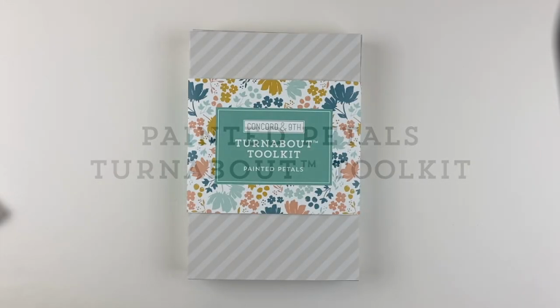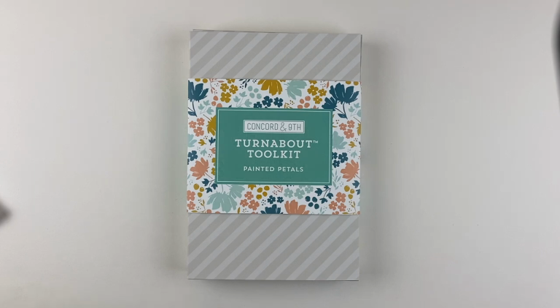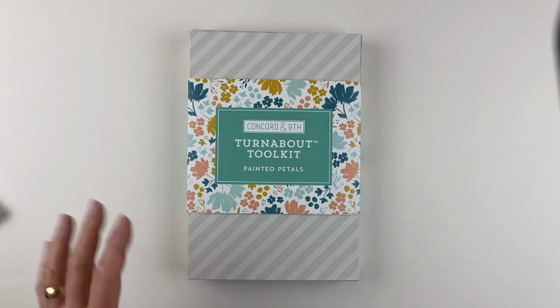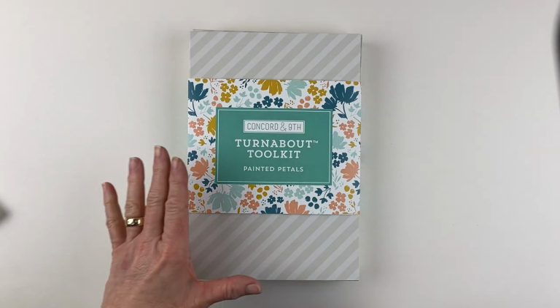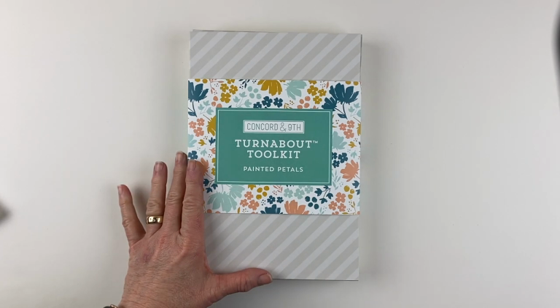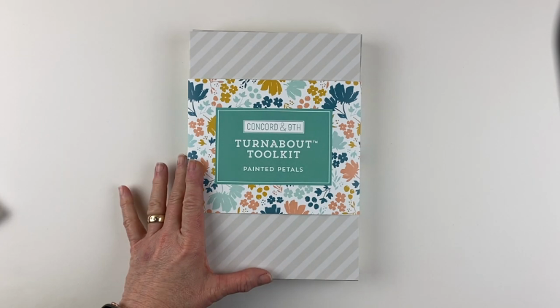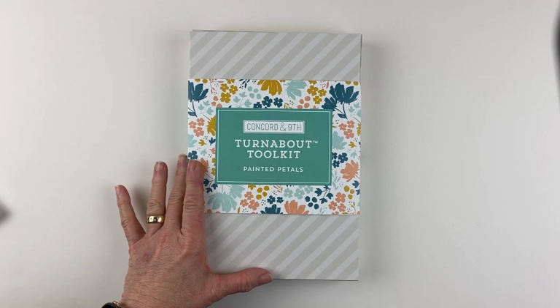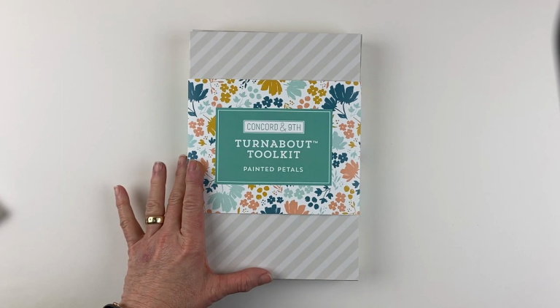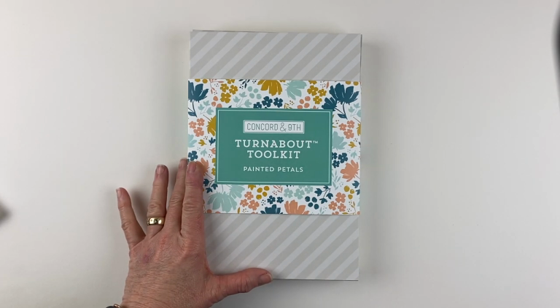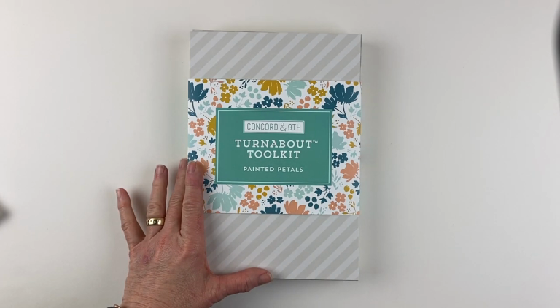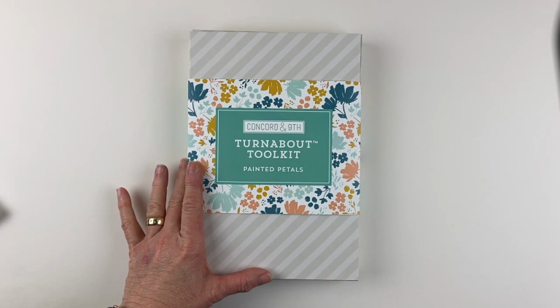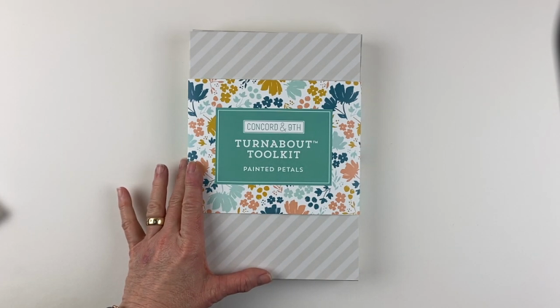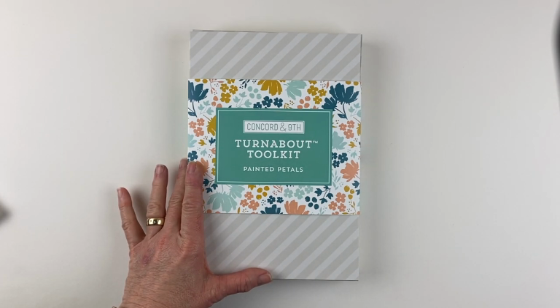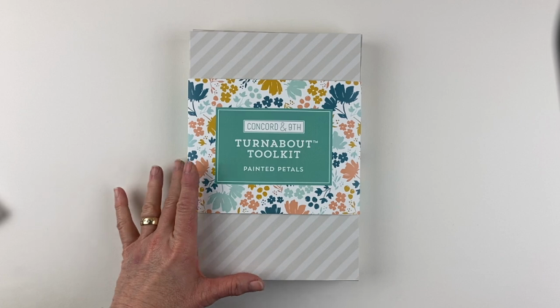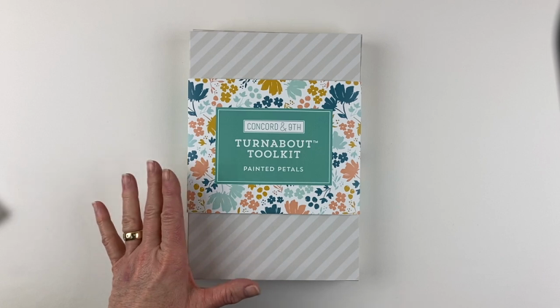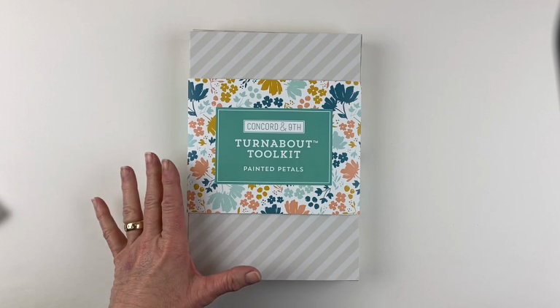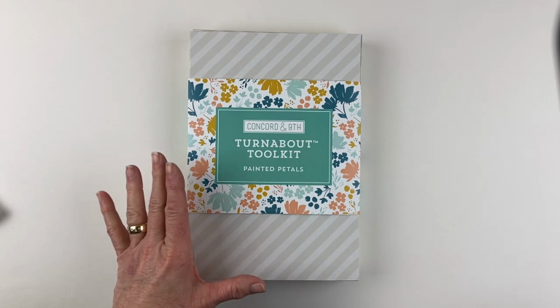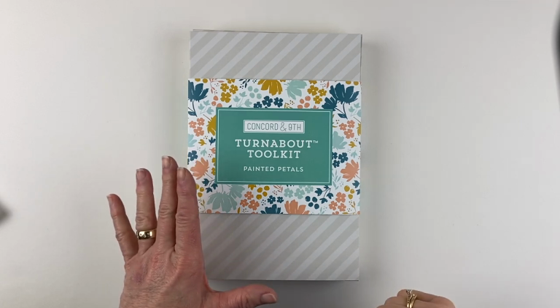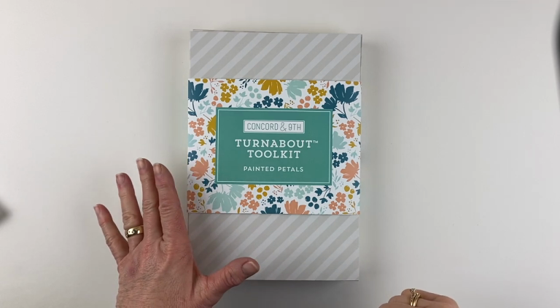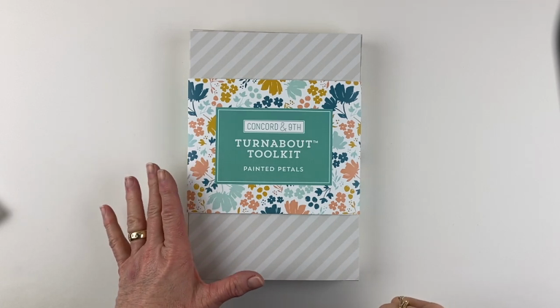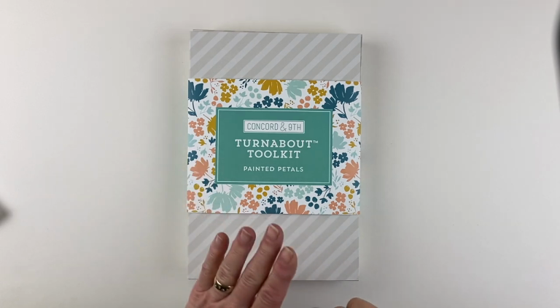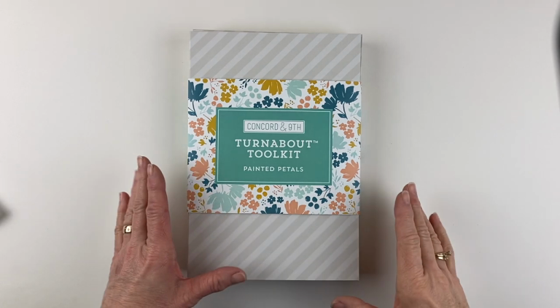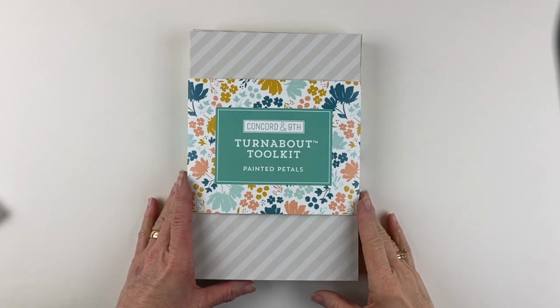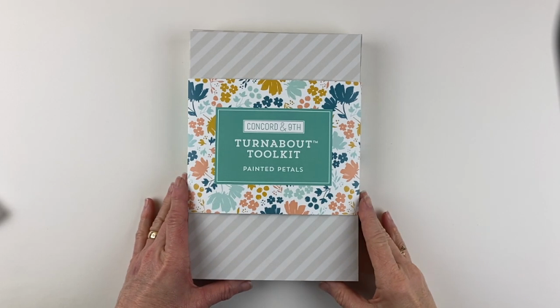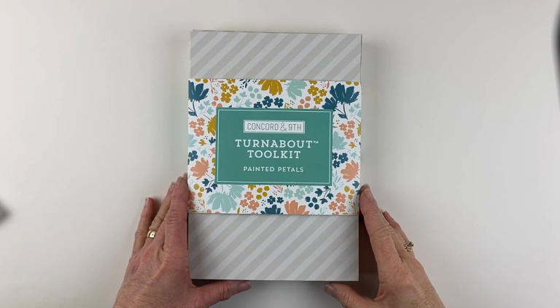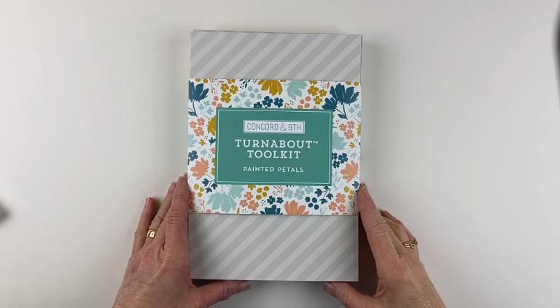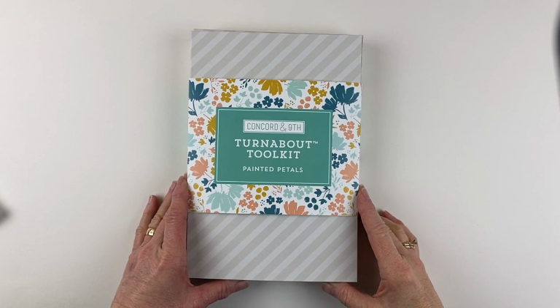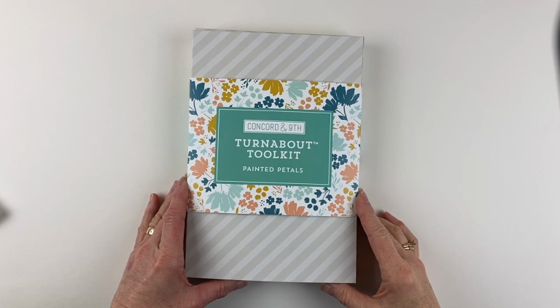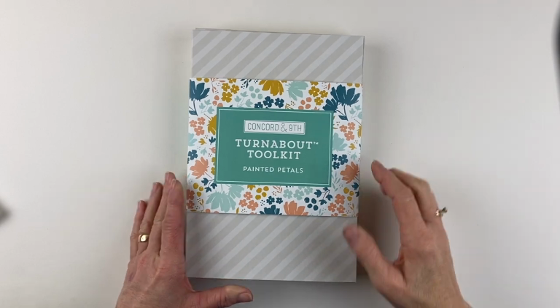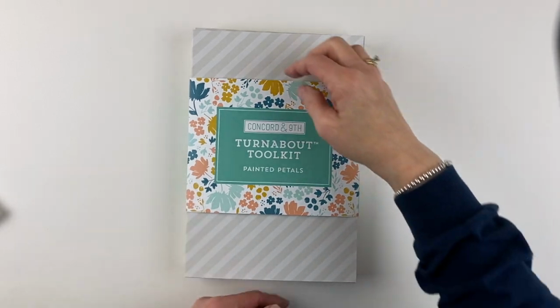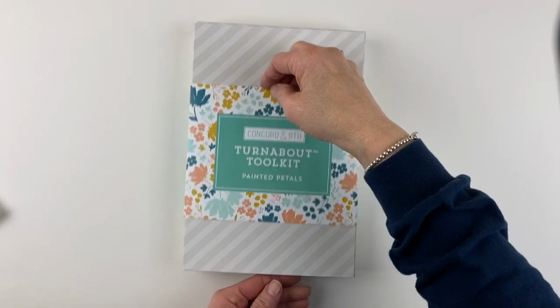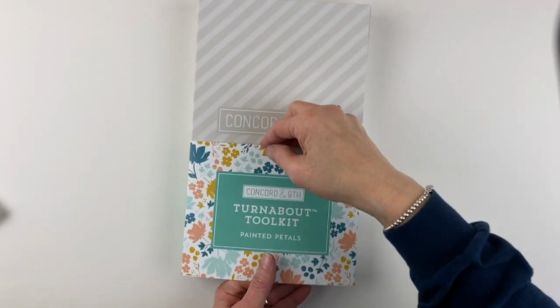This is the Turnabout Tool Kit. This is the second version of the Turnabout kit. It's new, it's improved, it's bigger, it's better, and it has an exclusive stamp set and die that comes in it. So let's take a look.